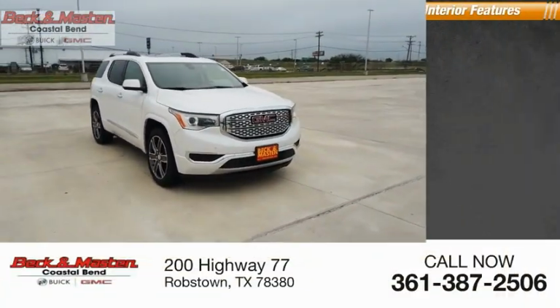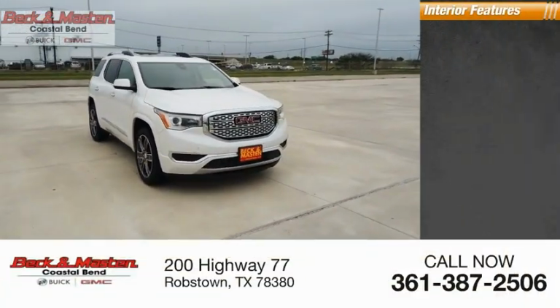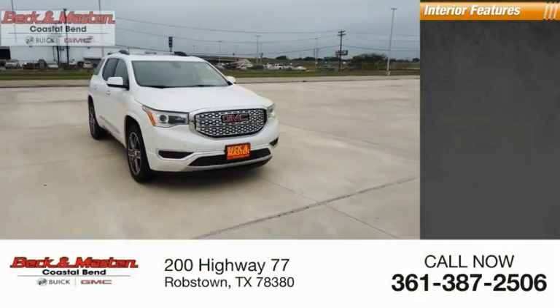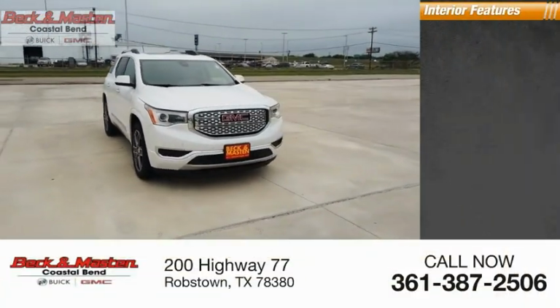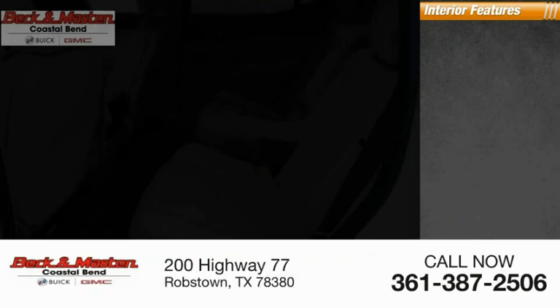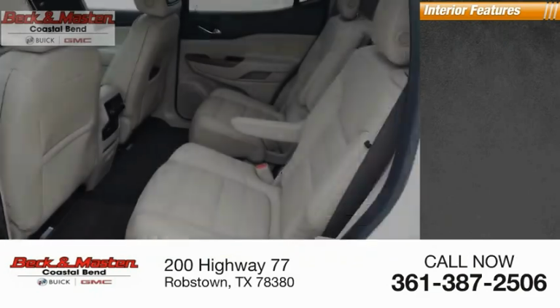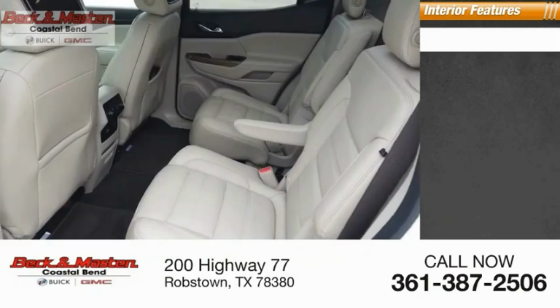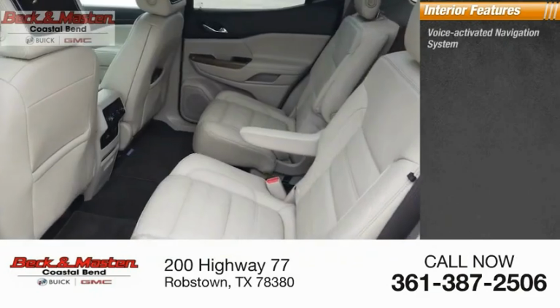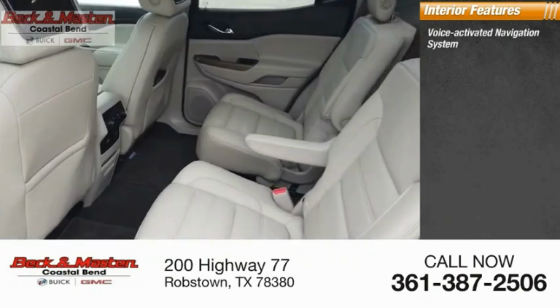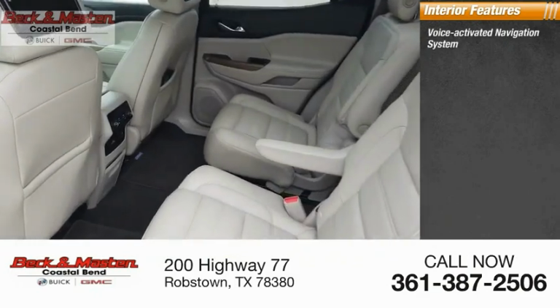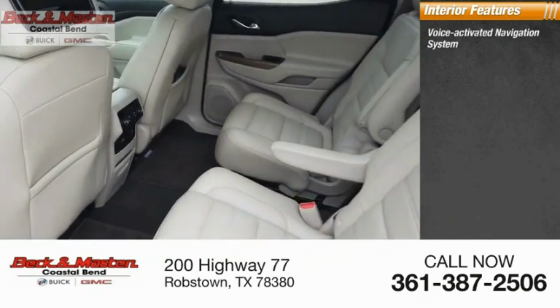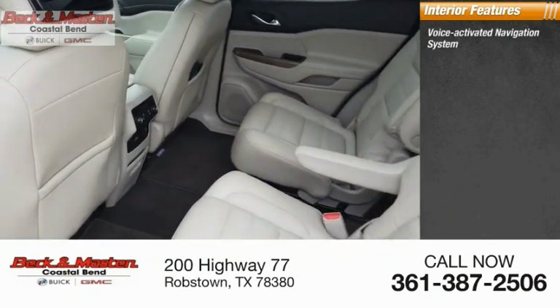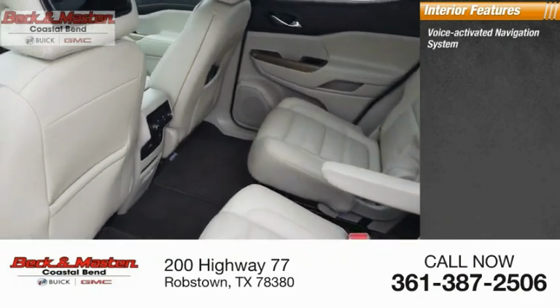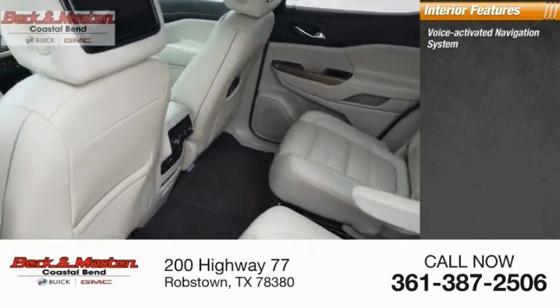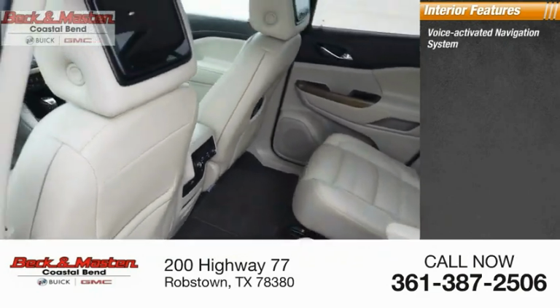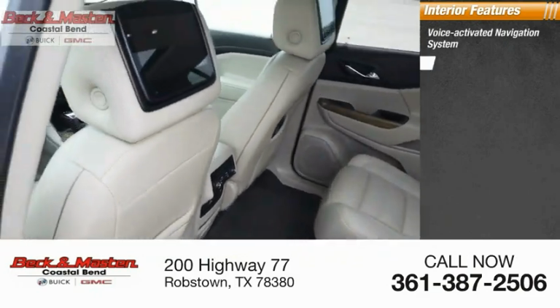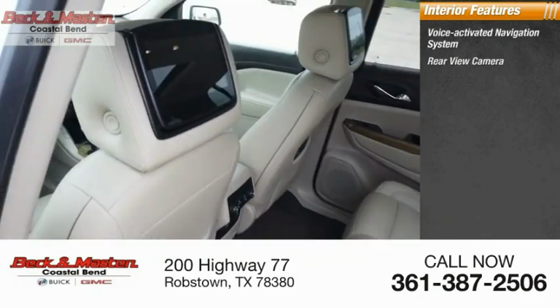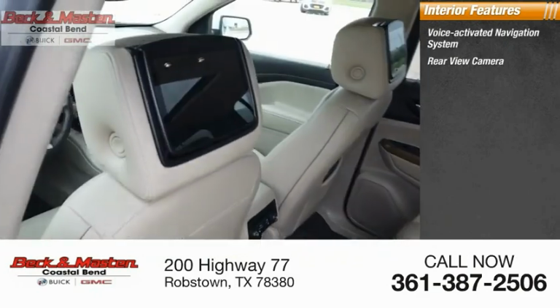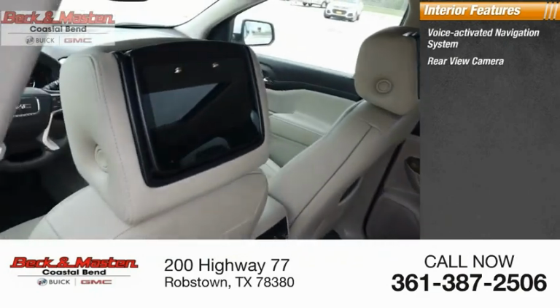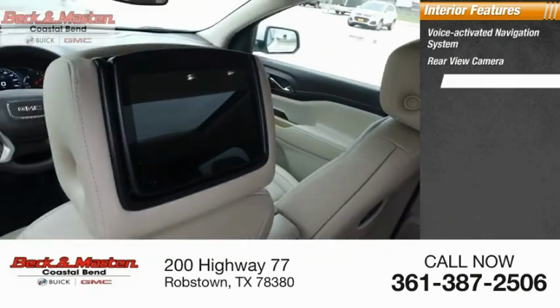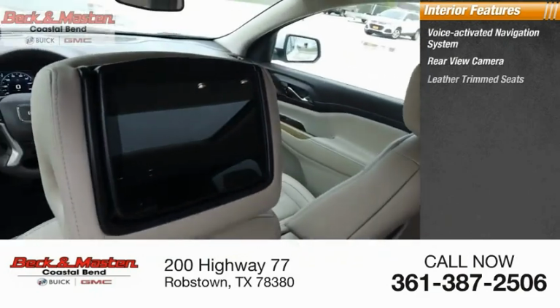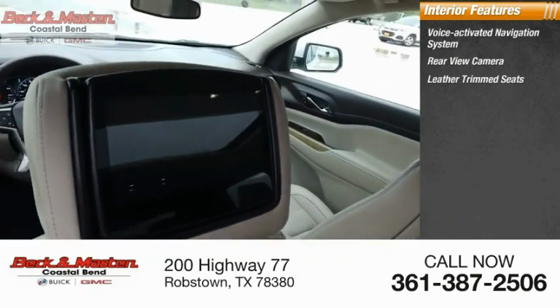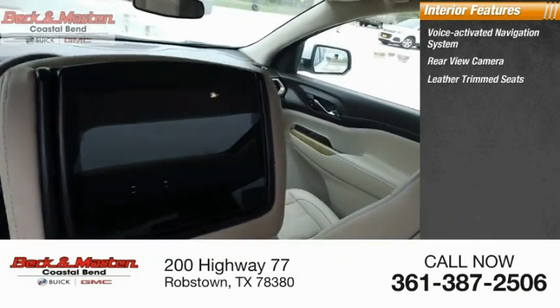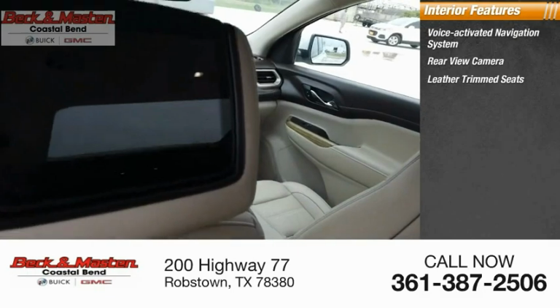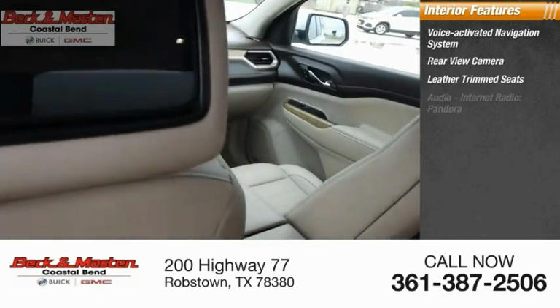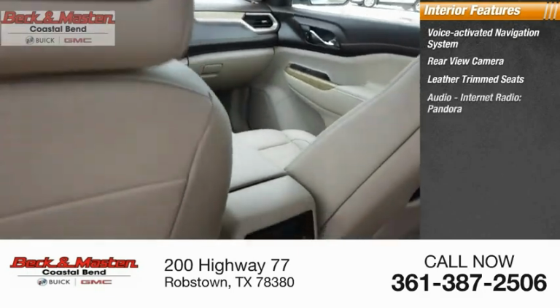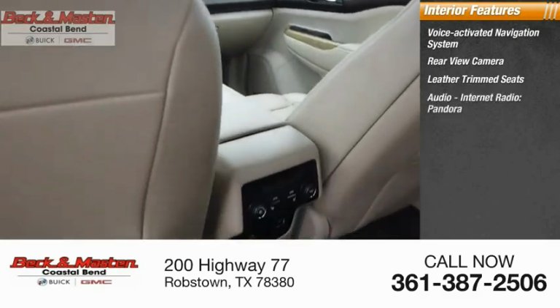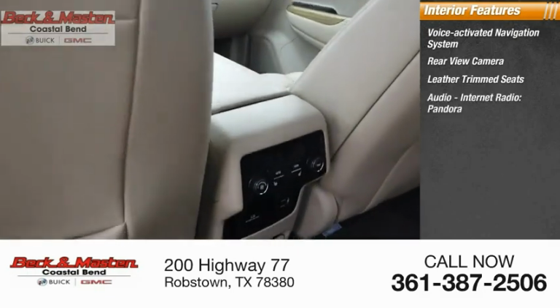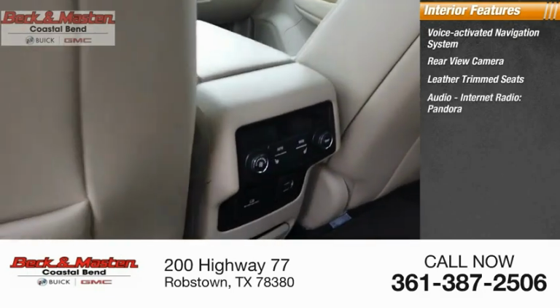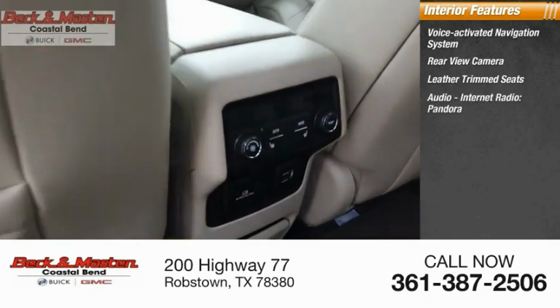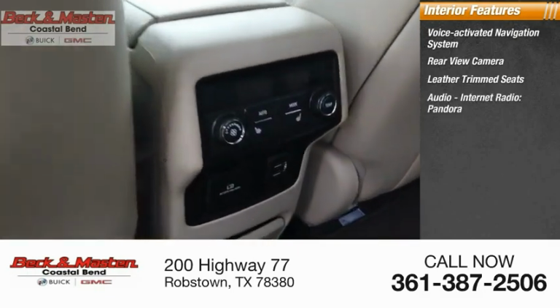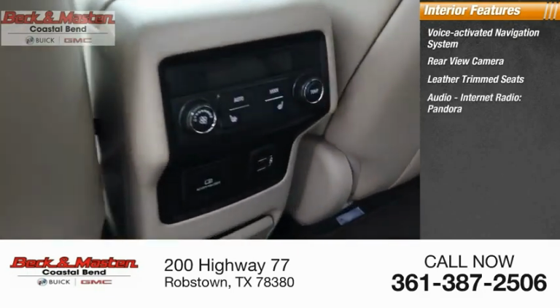Inside you'll find a voice-activated navigation system, rear-view camera, leather trim seats, audio, and internet radio with Pandora.